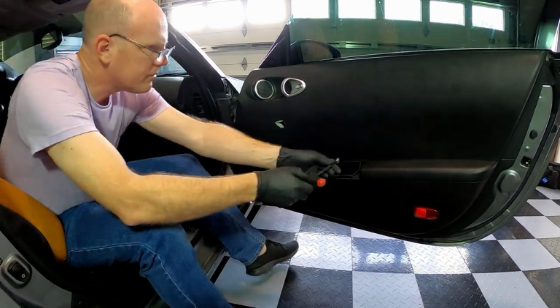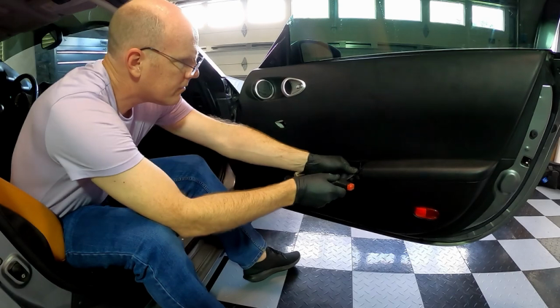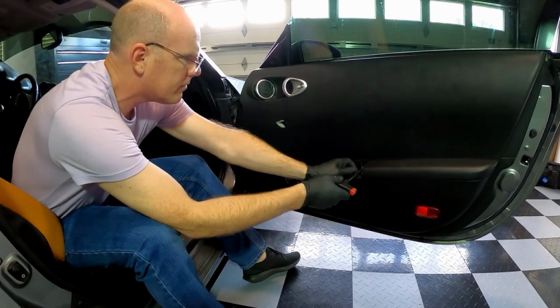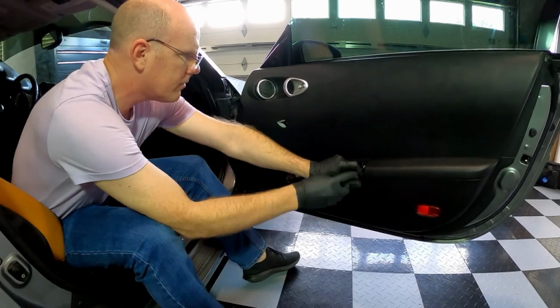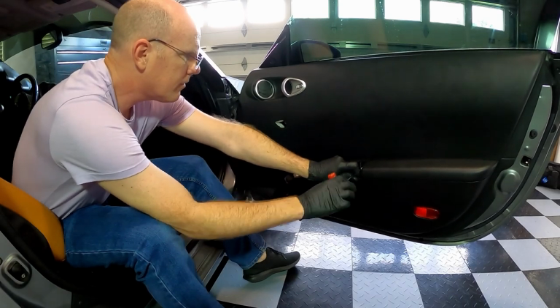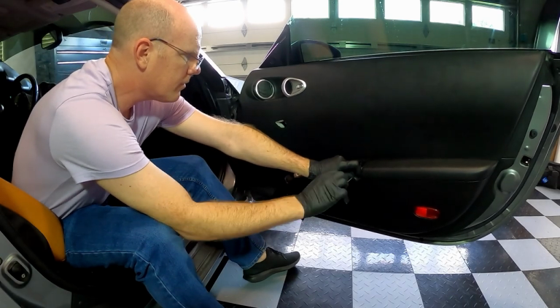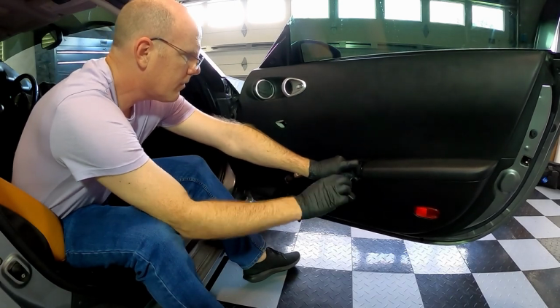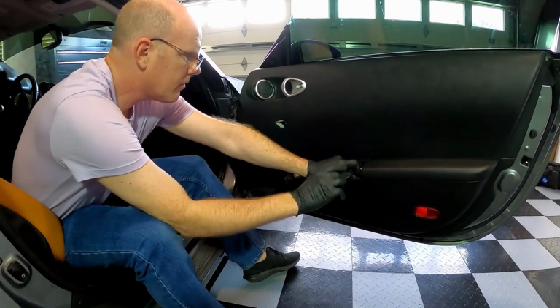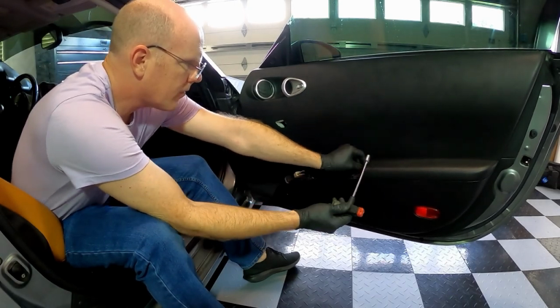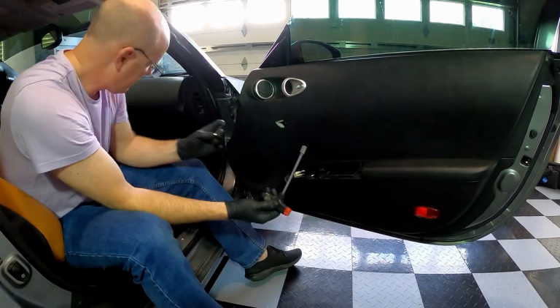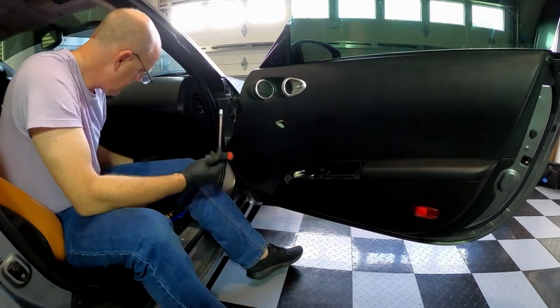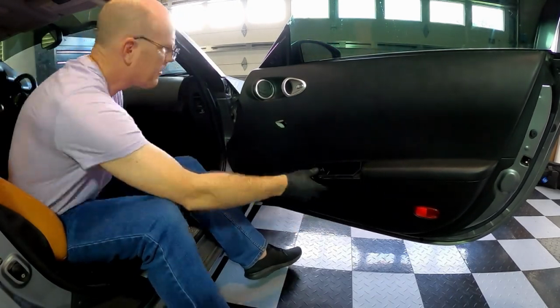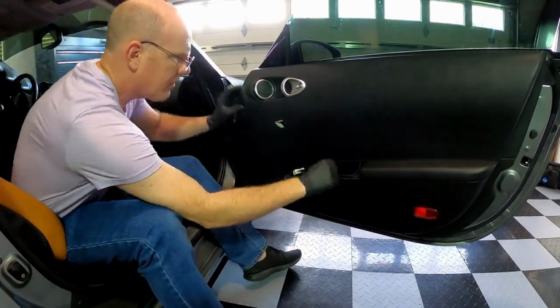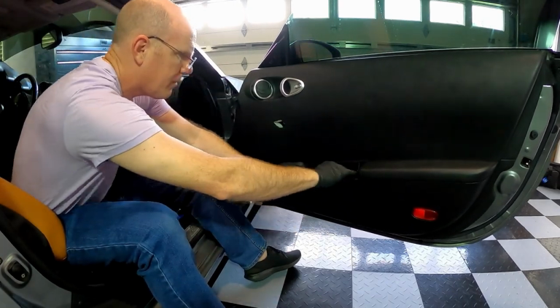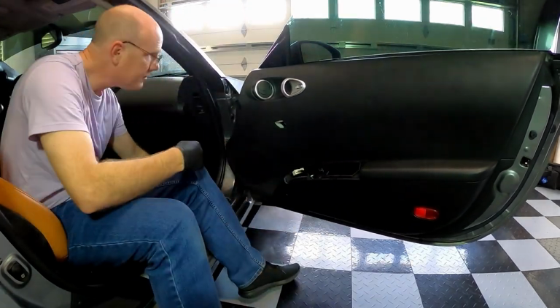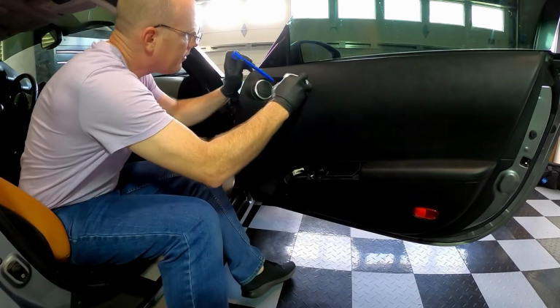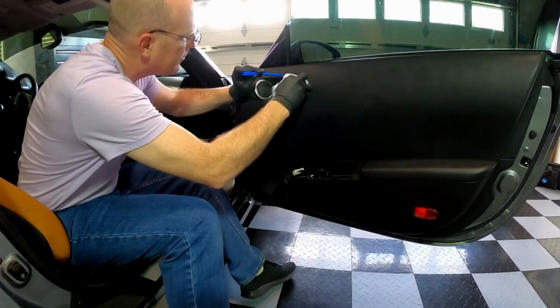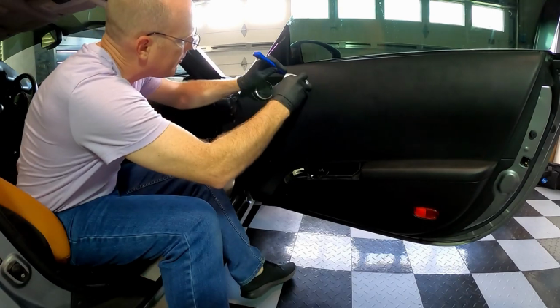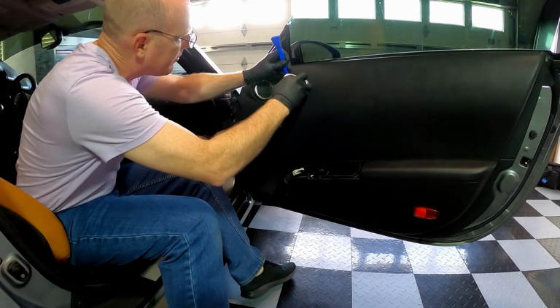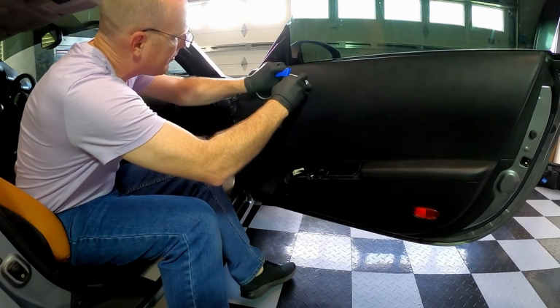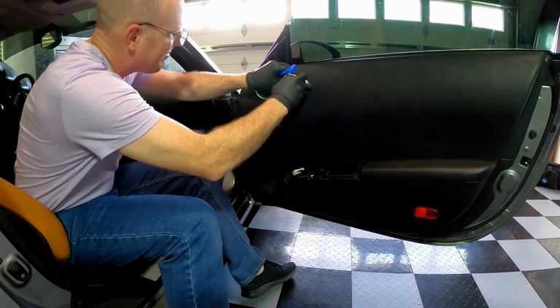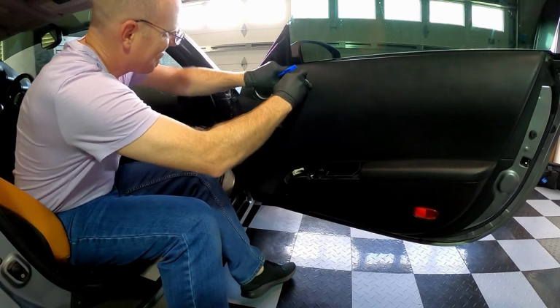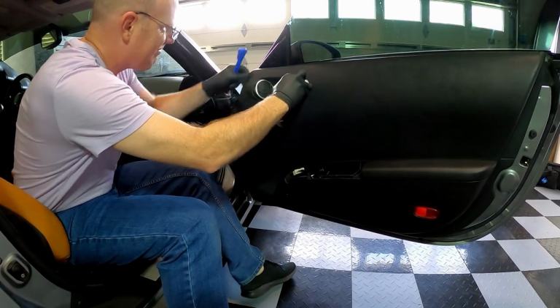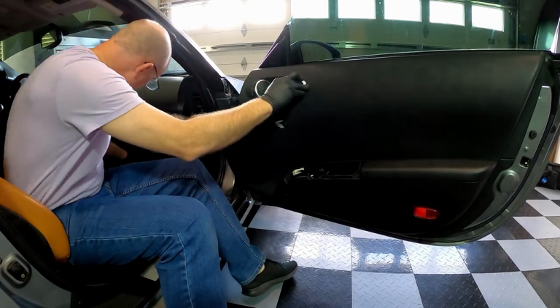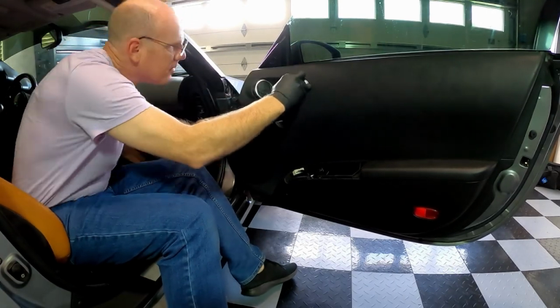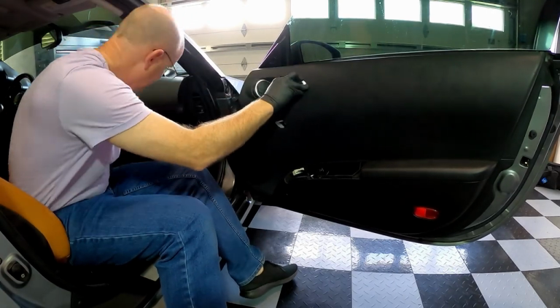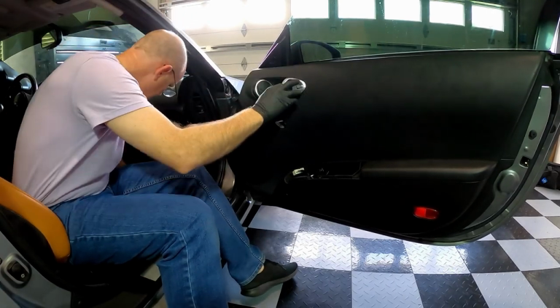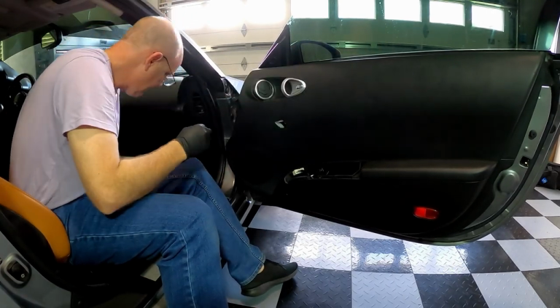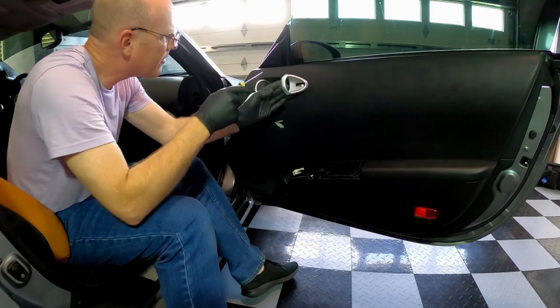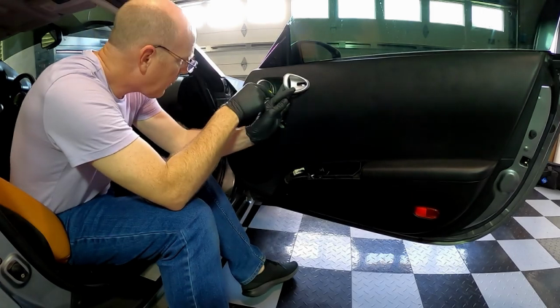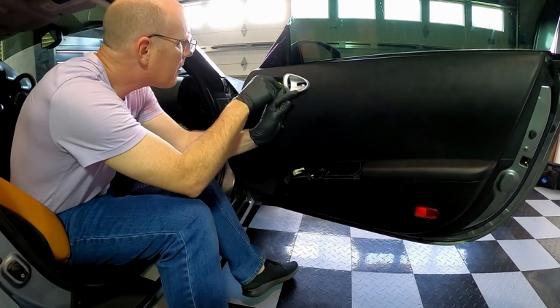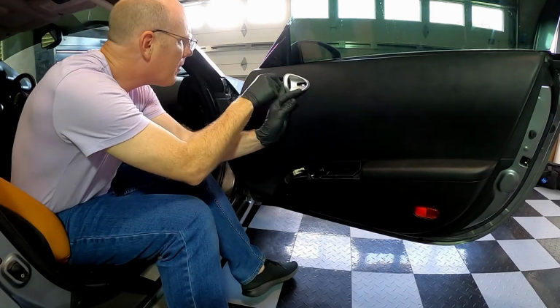Remove the remaining screws holding the panel to the door. Pop out the plastic cover from behind the door handle, and then remove the screw.